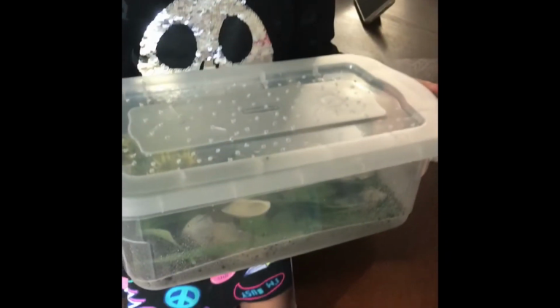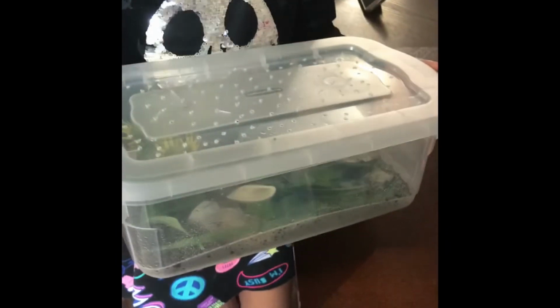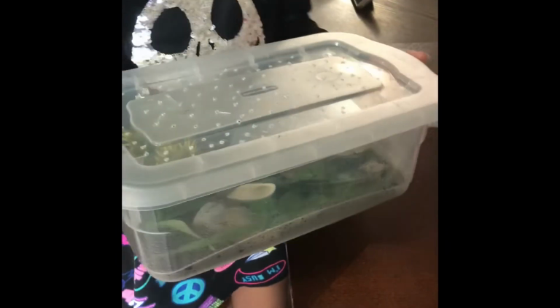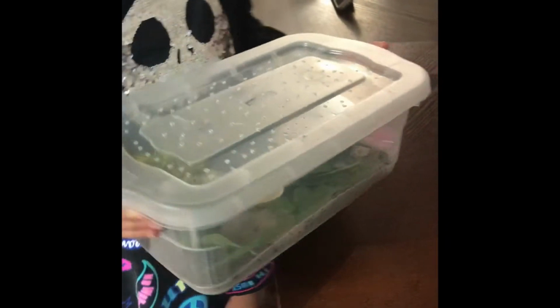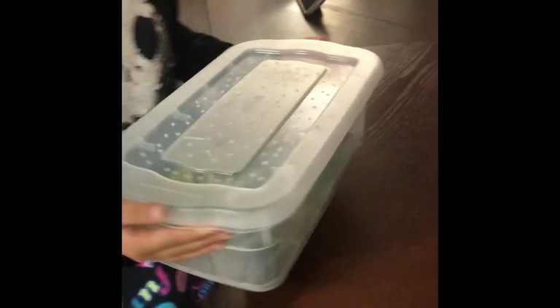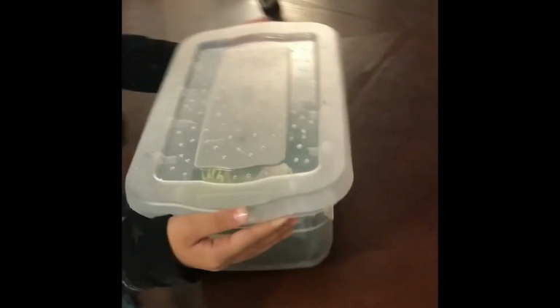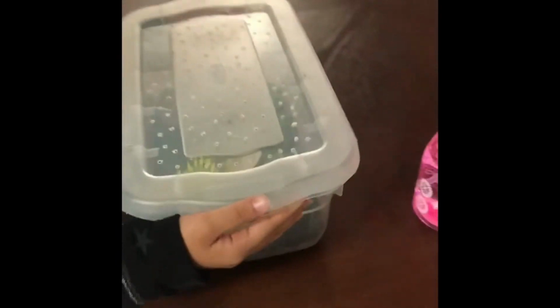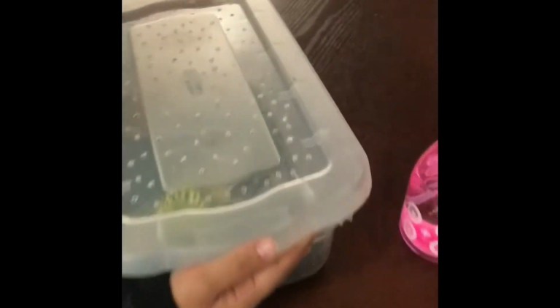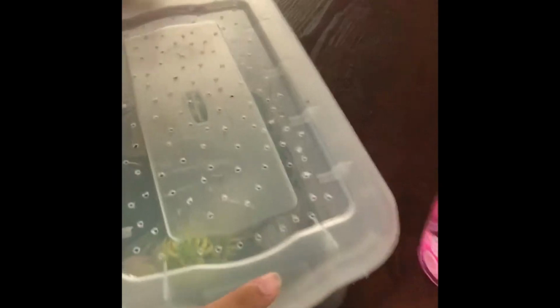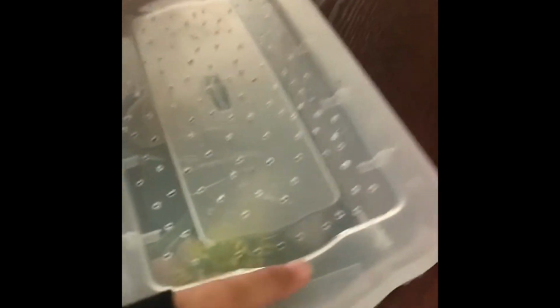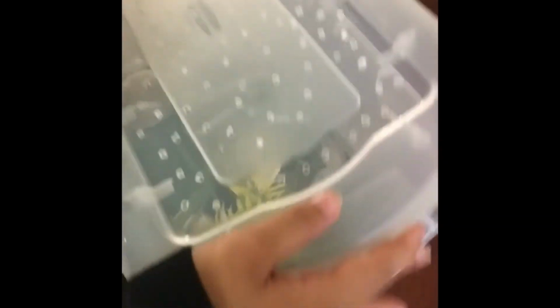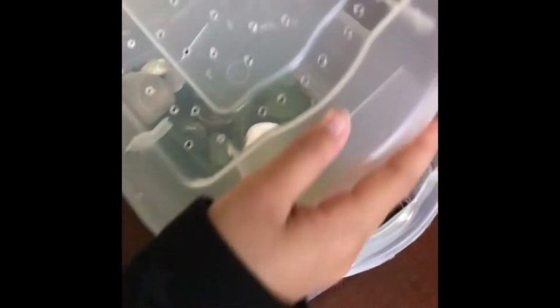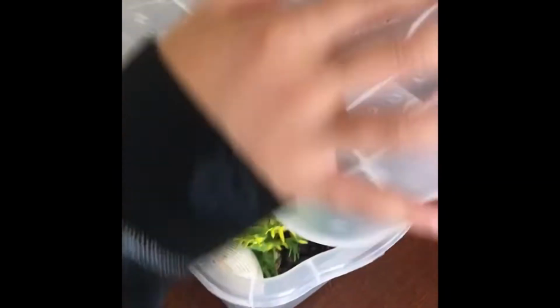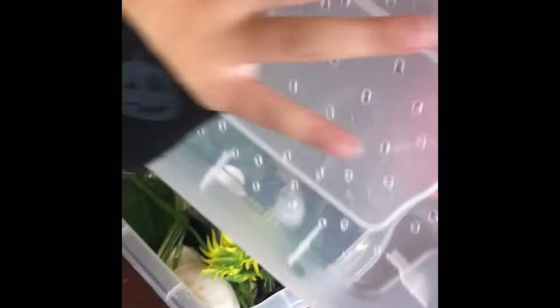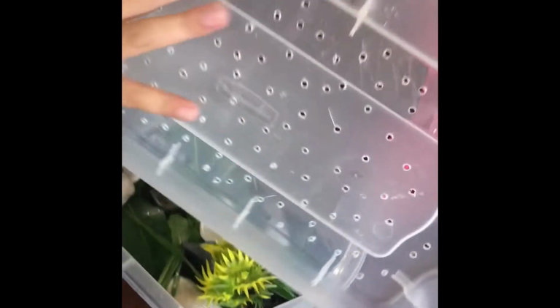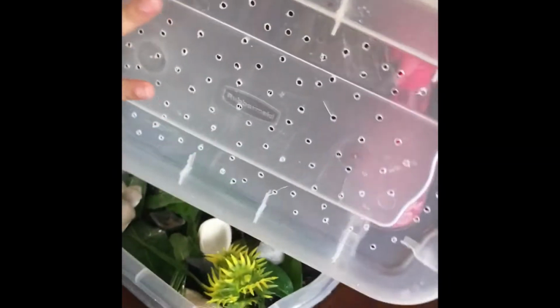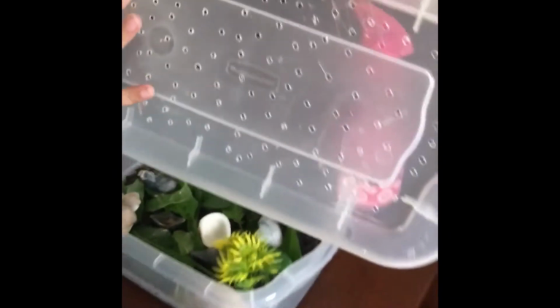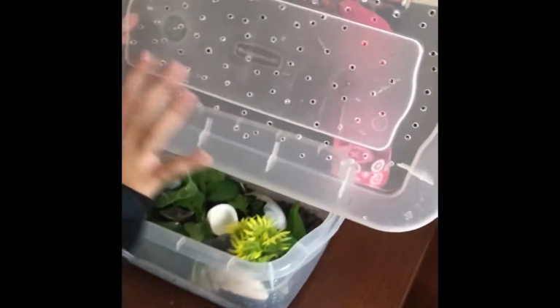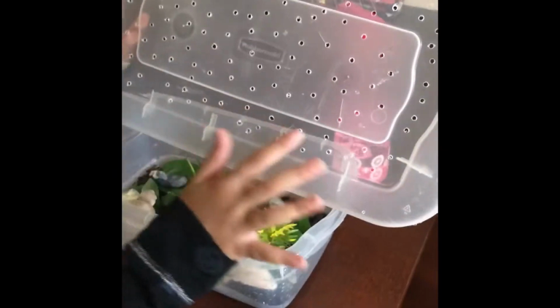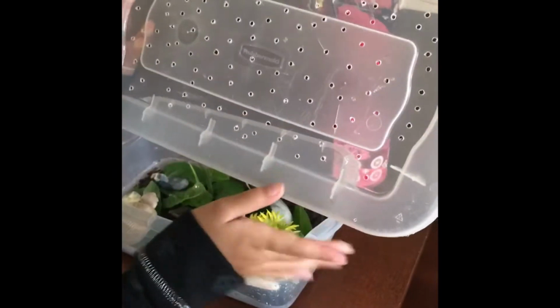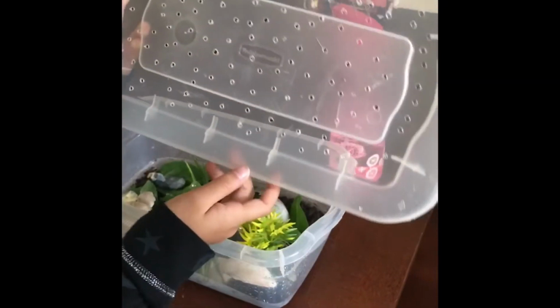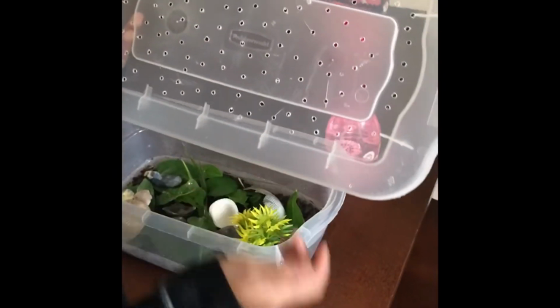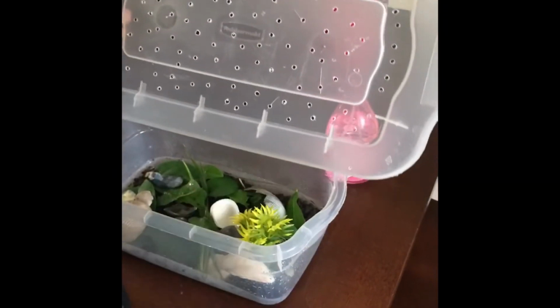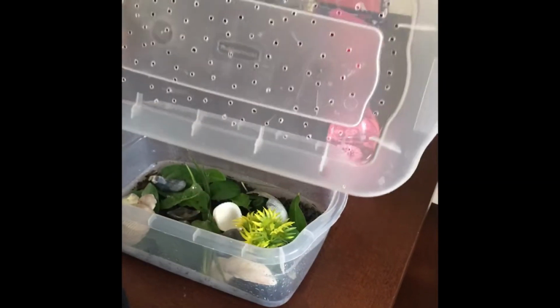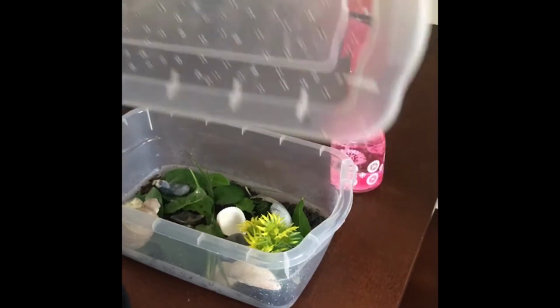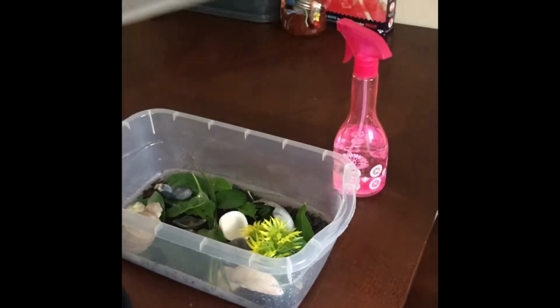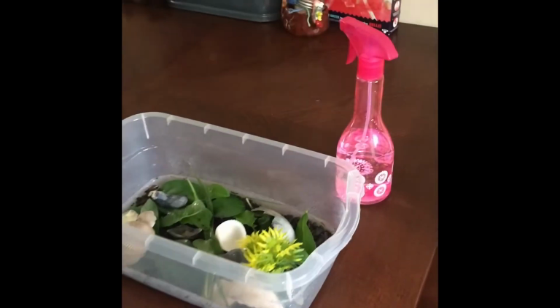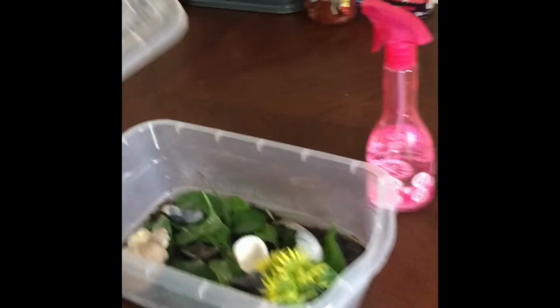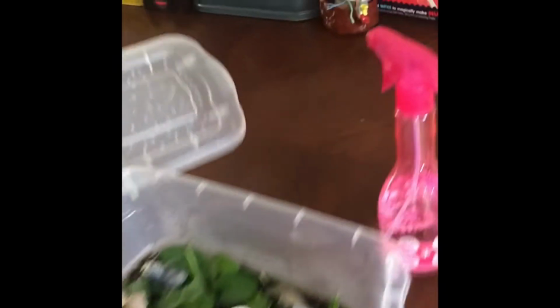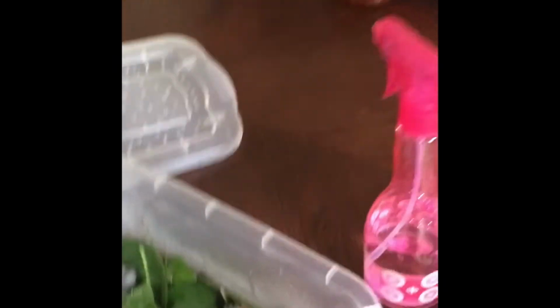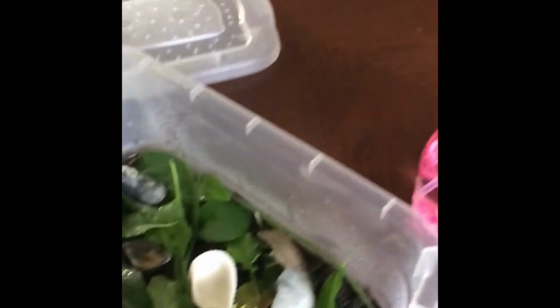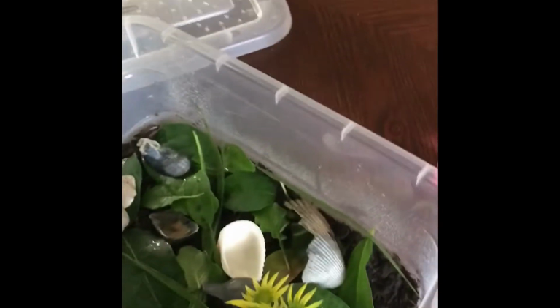You probably can't see what it is. Let's open it. My mom had to drill a hole somehow so it could breathe. And I have a pet snail.